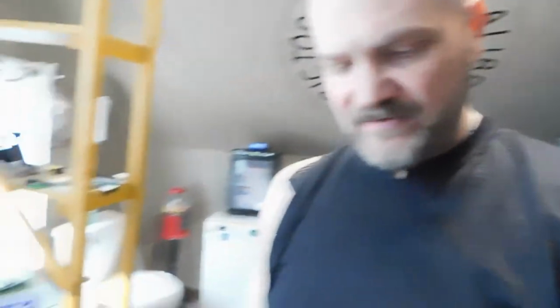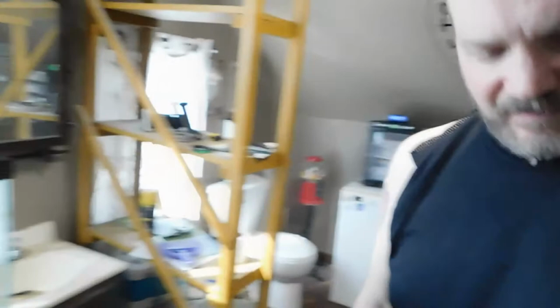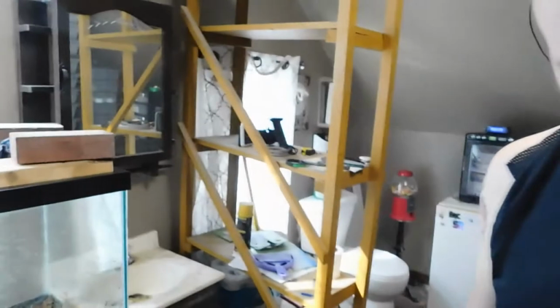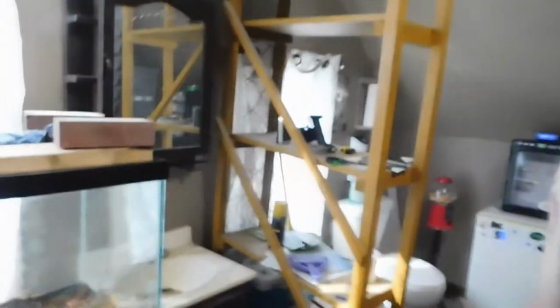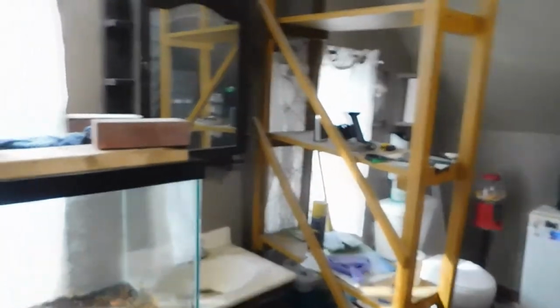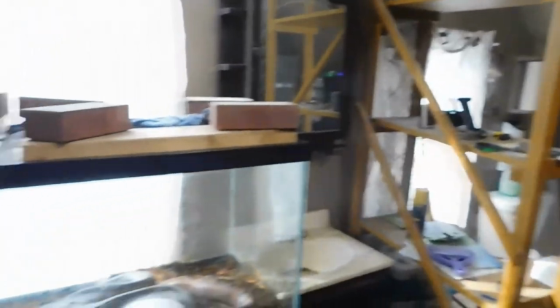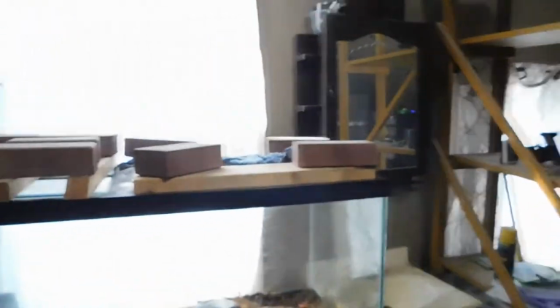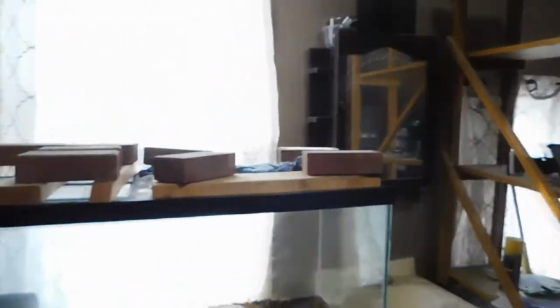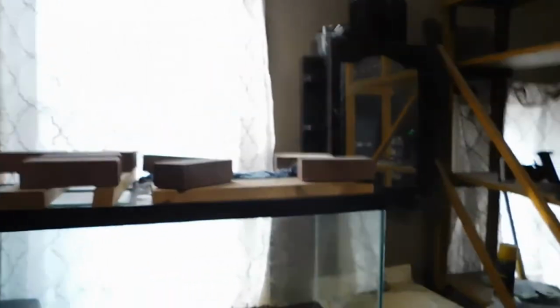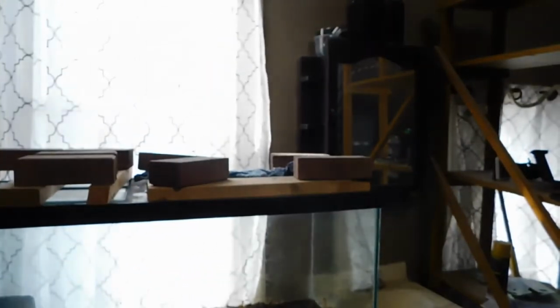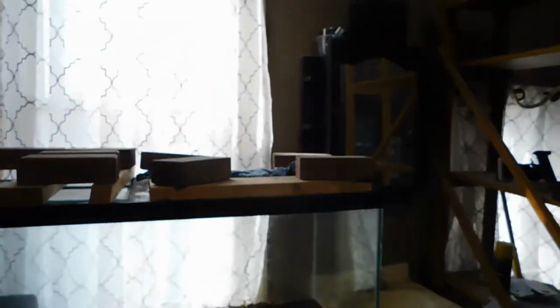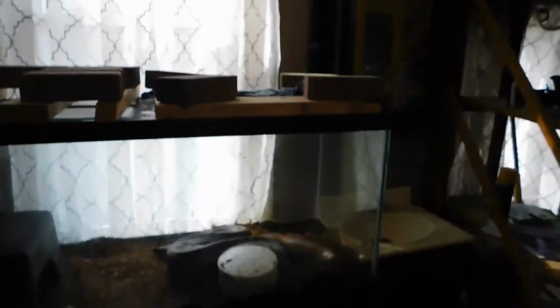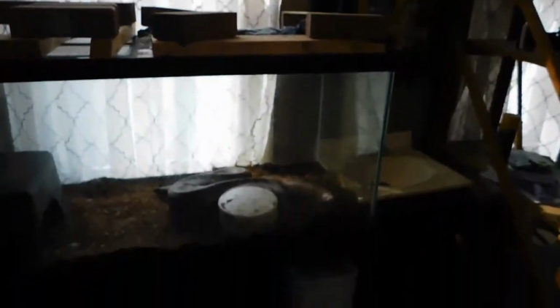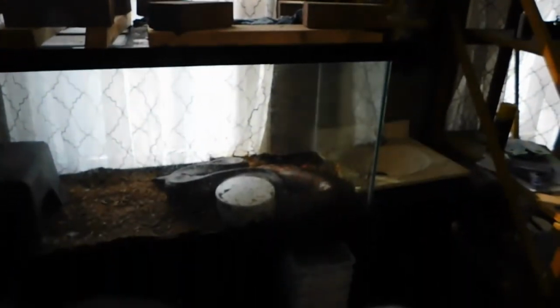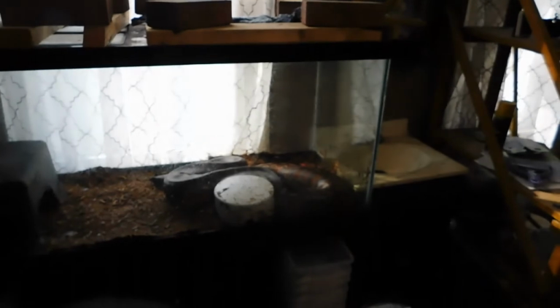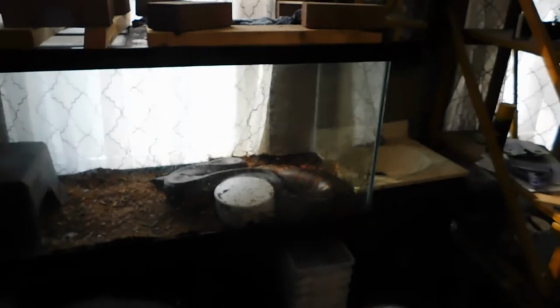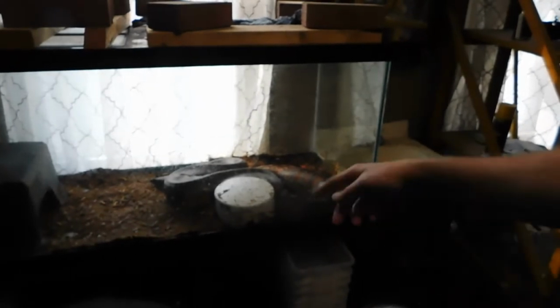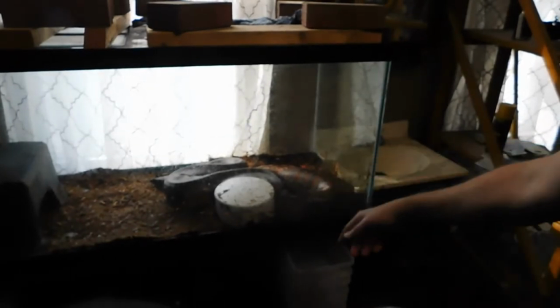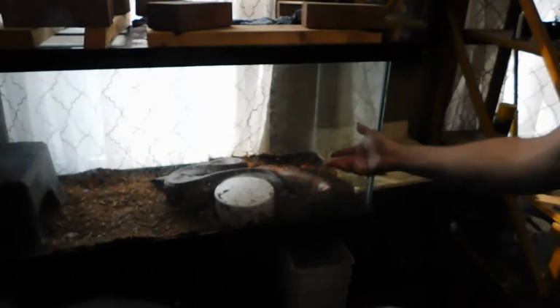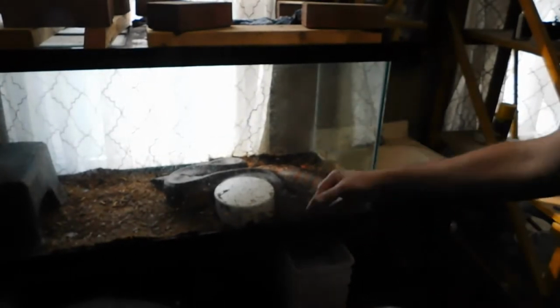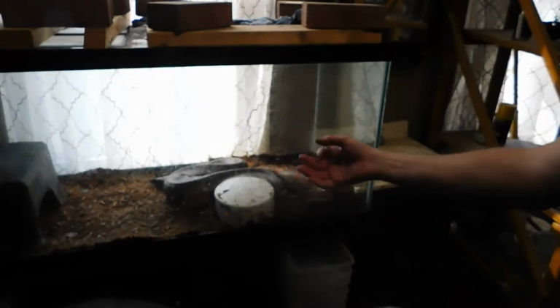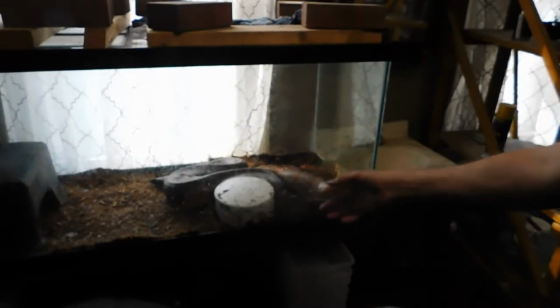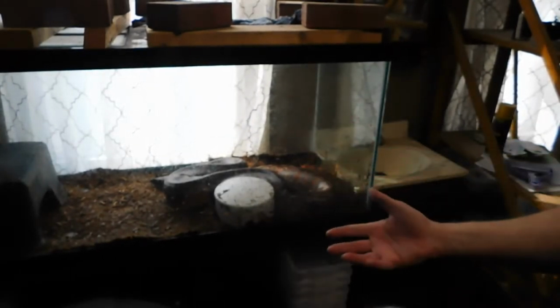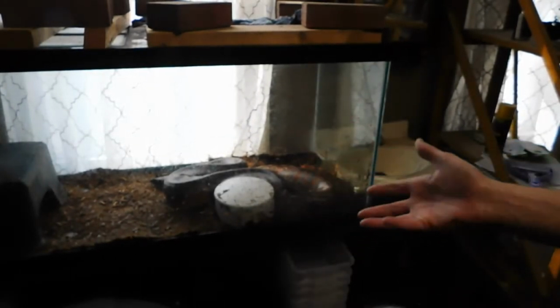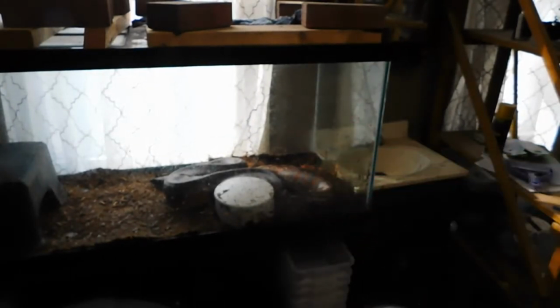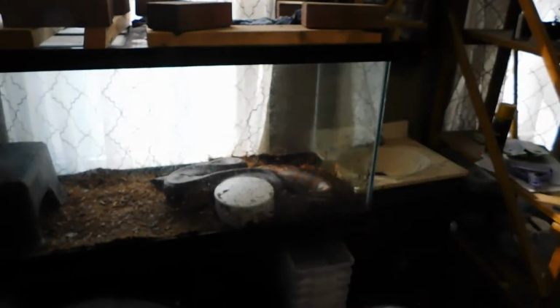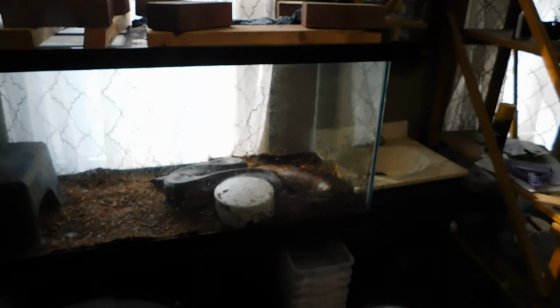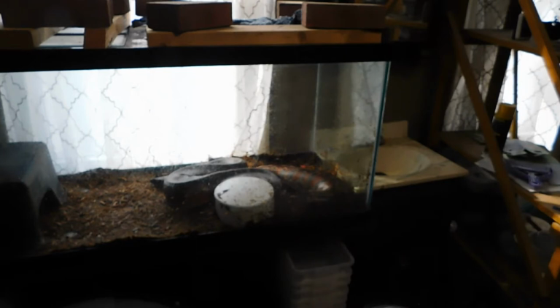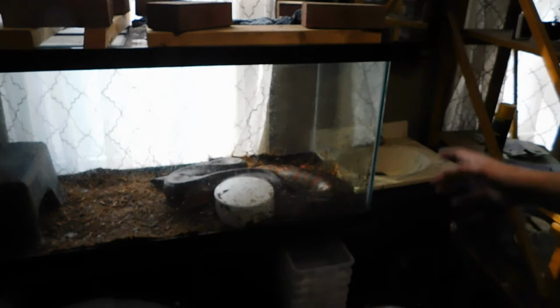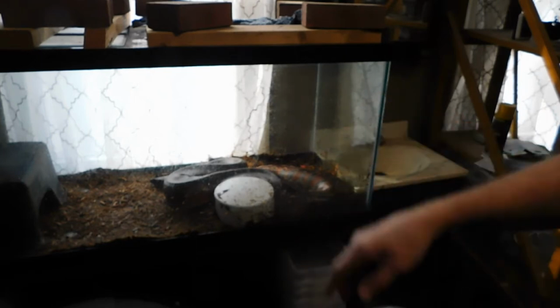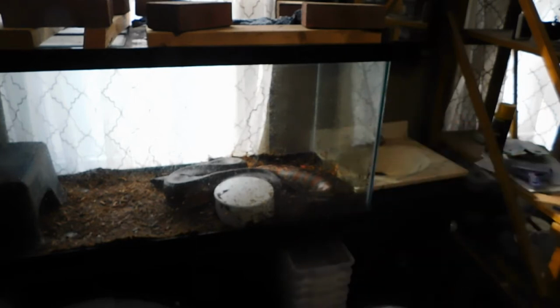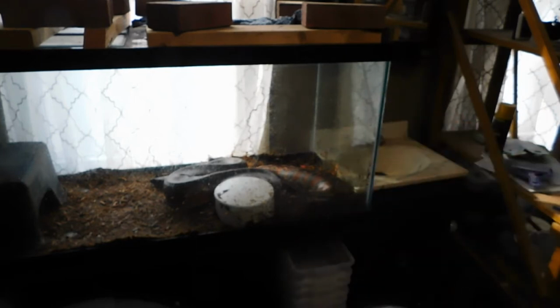Tazzy likes to flip over his water dish a lot, so that in turn floods his cage. You can see it — it's flipped upside down. It's the third time in like four days, so the substrate's pretty well saturated.